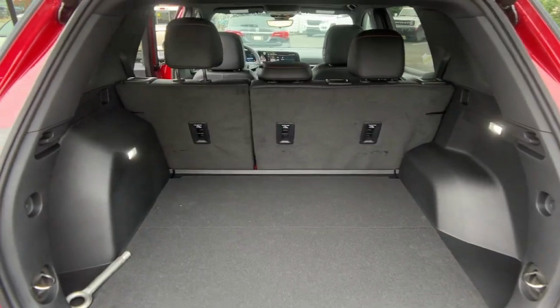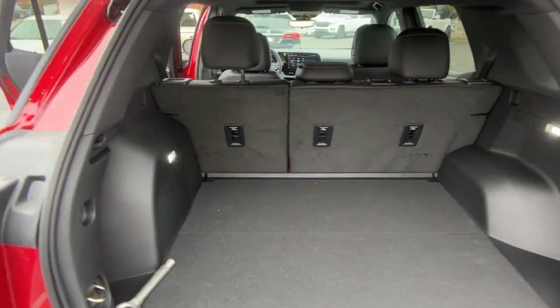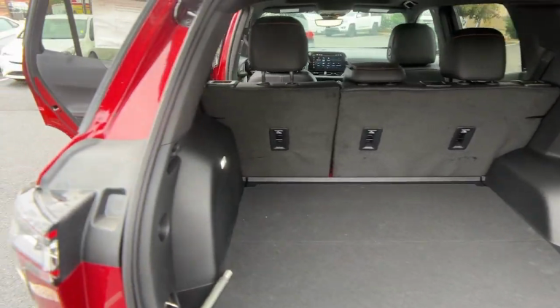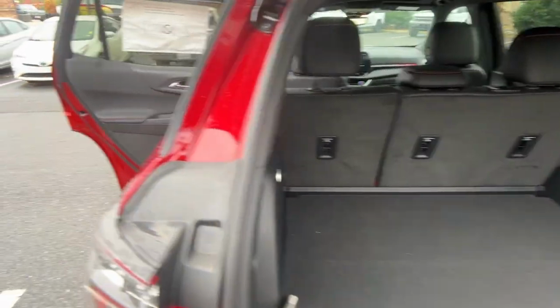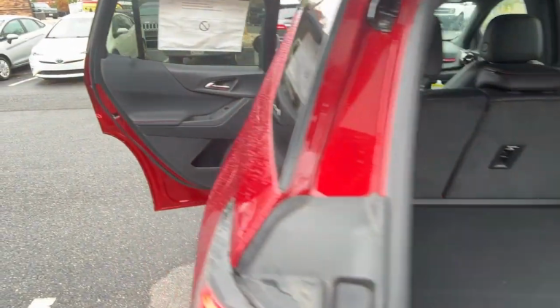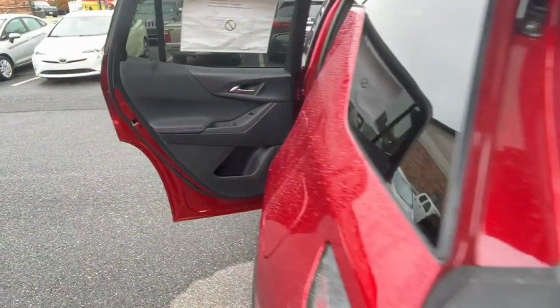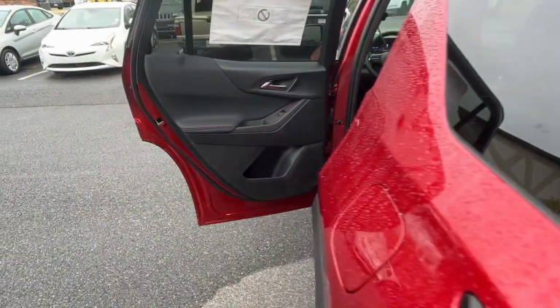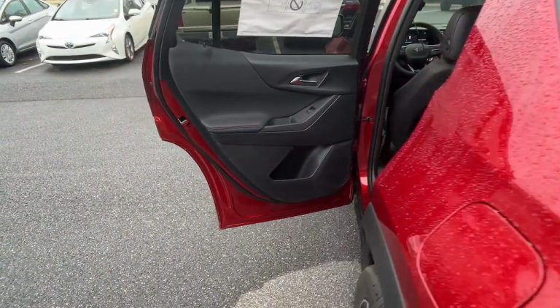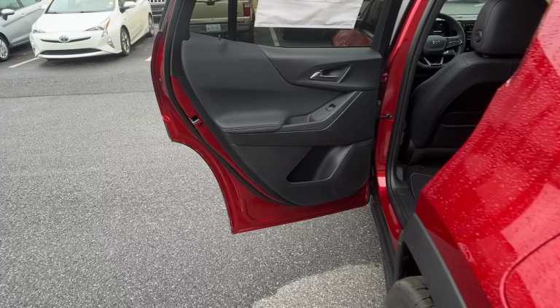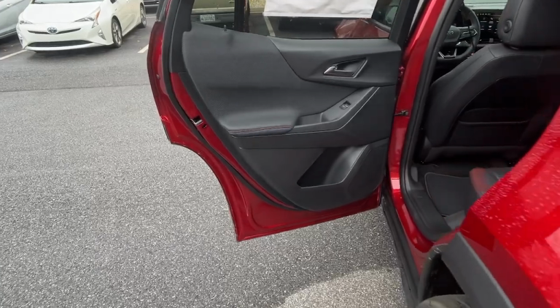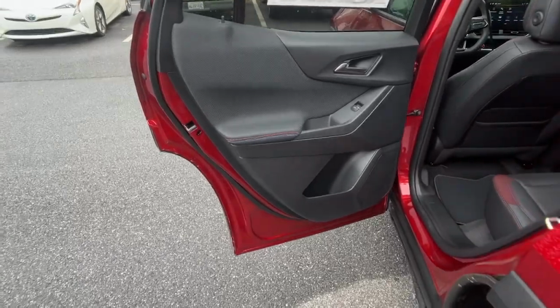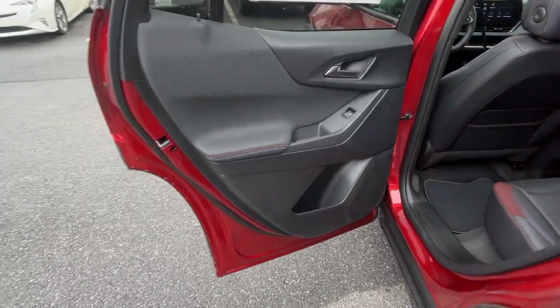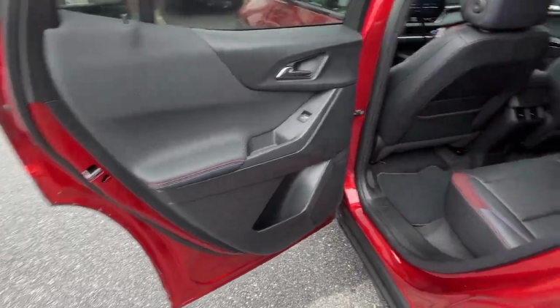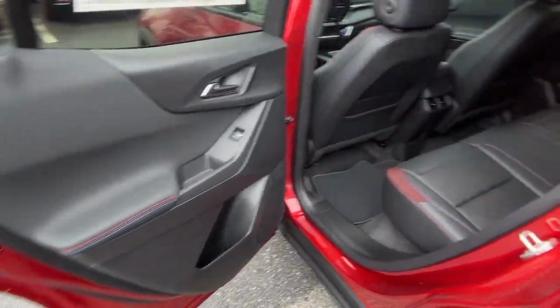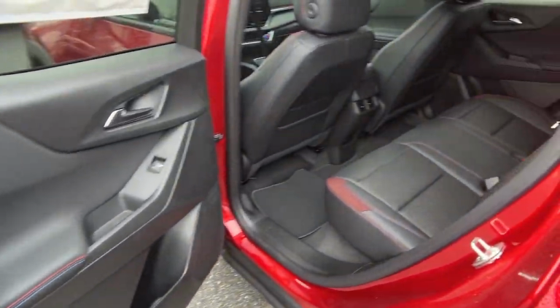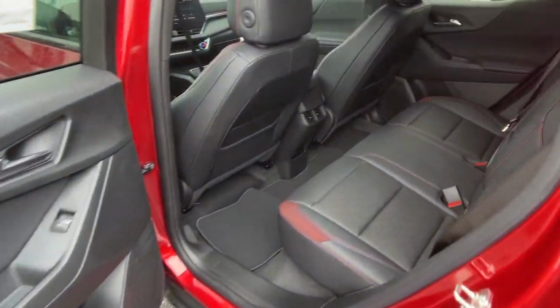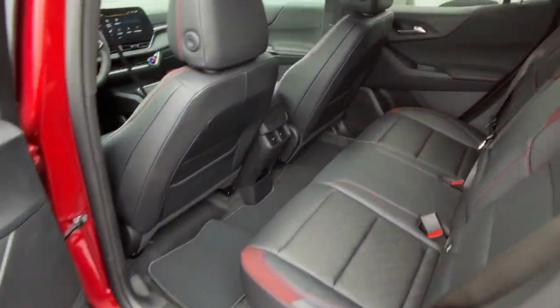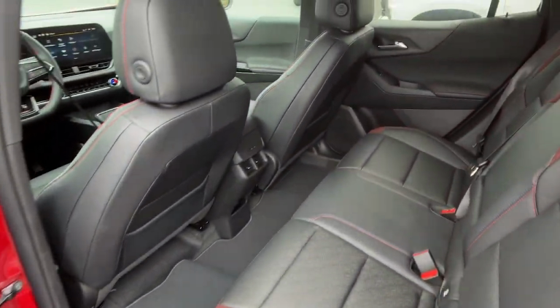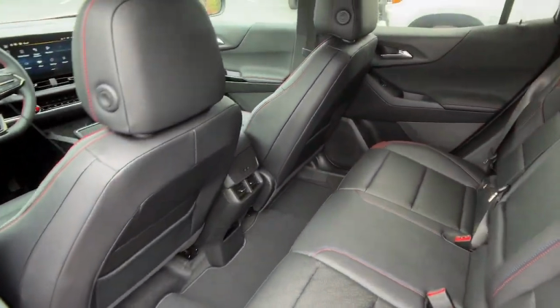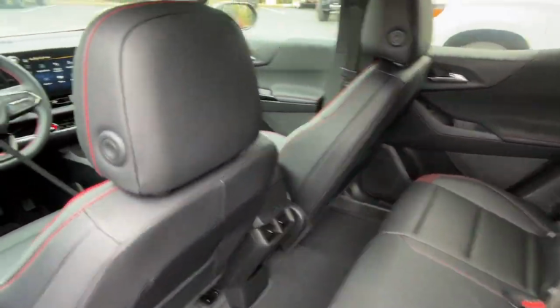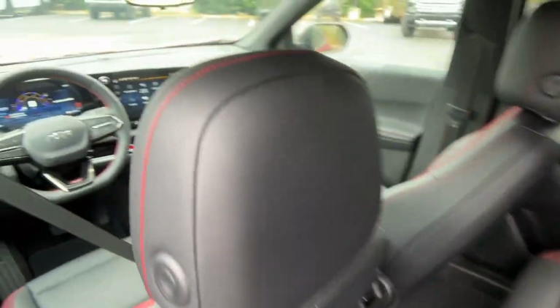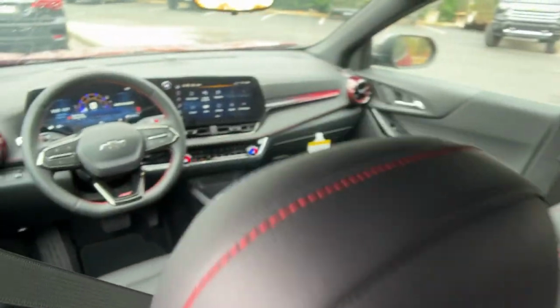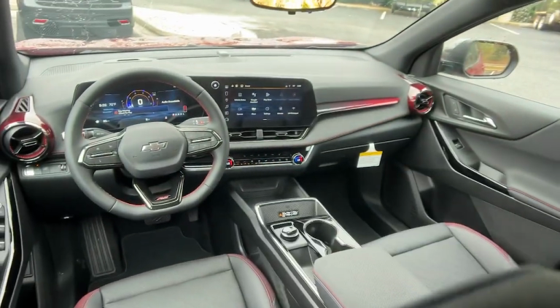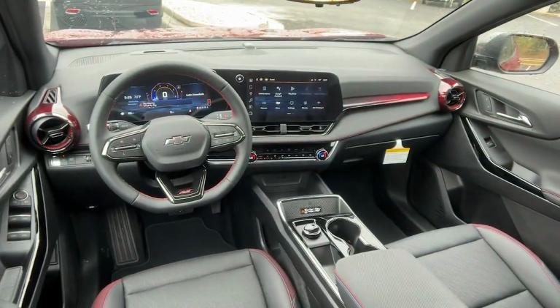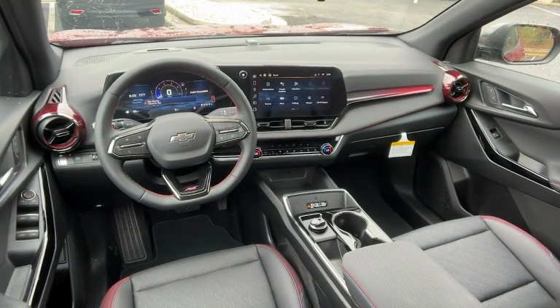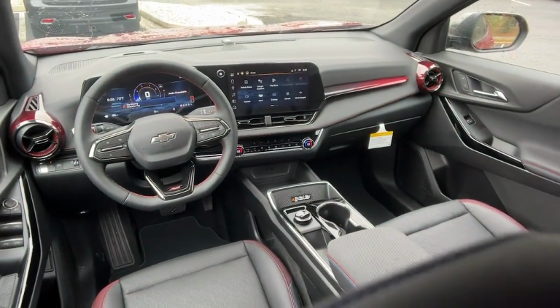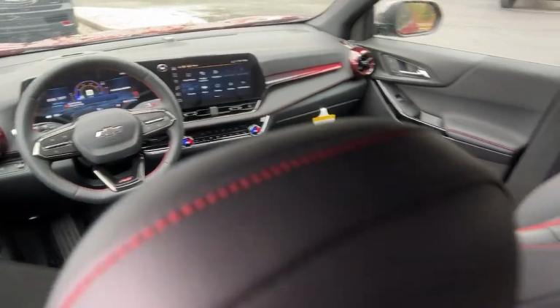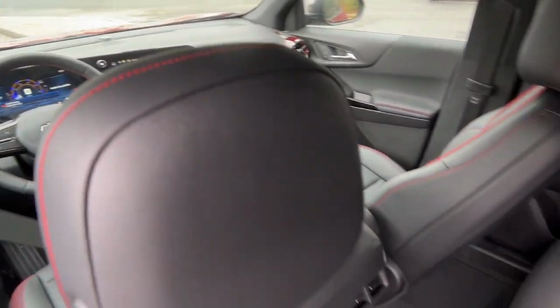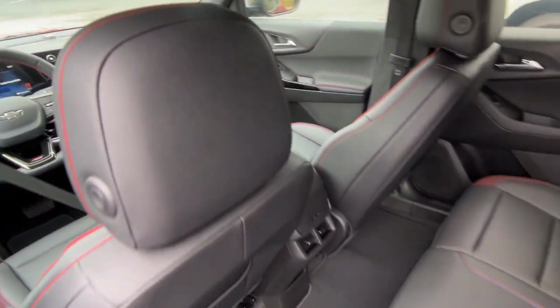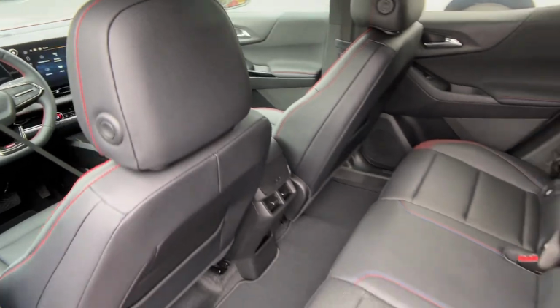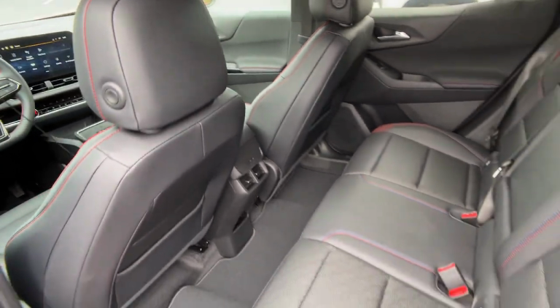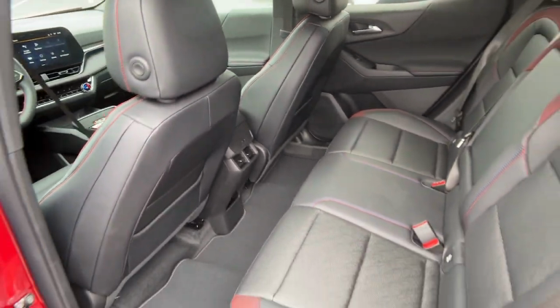Heated mirrors, backup camera, aluminum wheels, CVT transmission, rear all-season tires, and bucket seats.